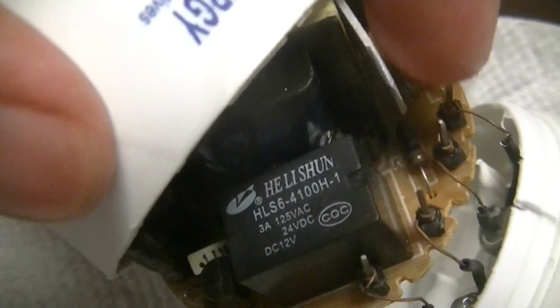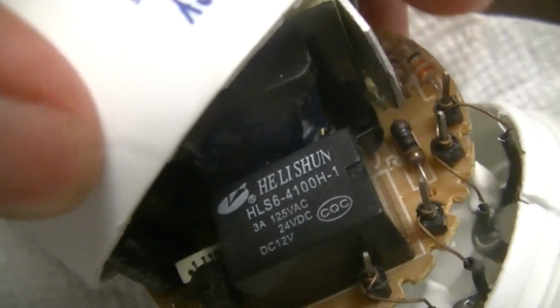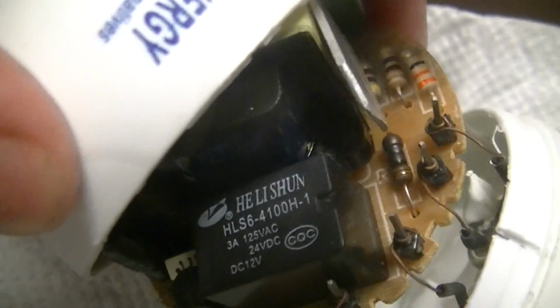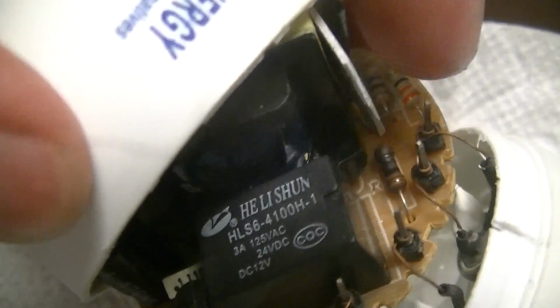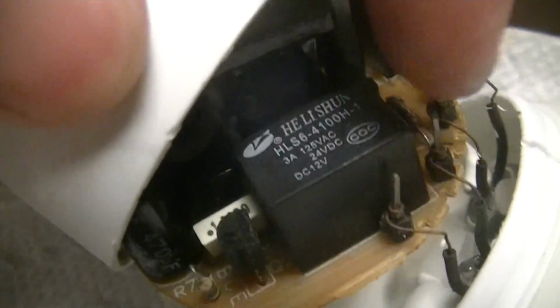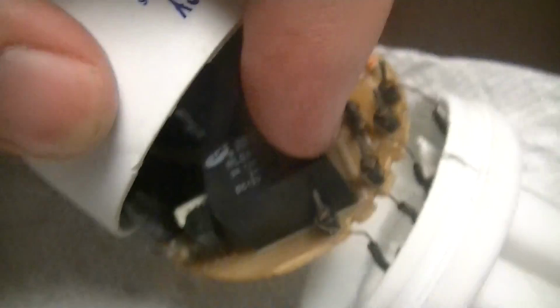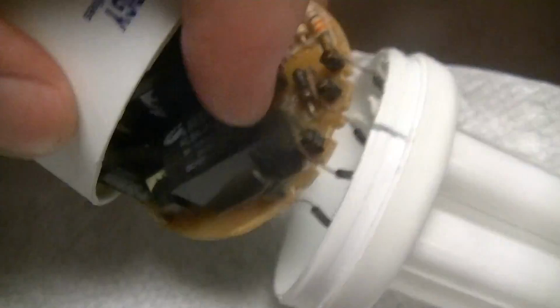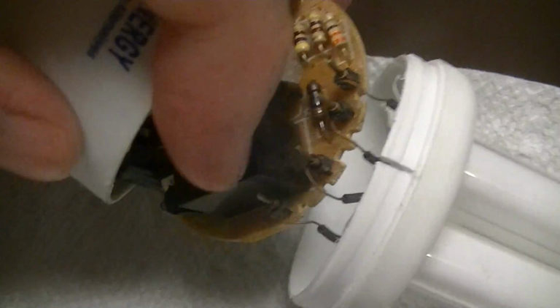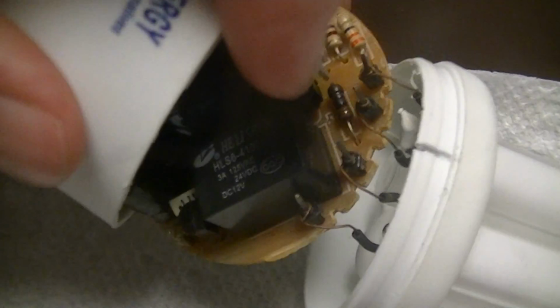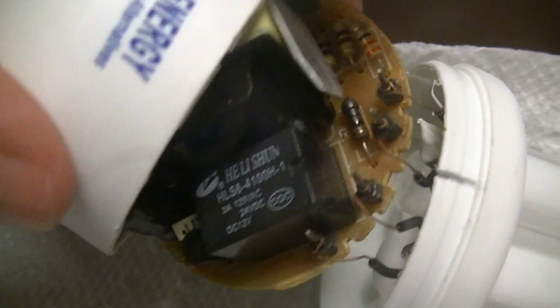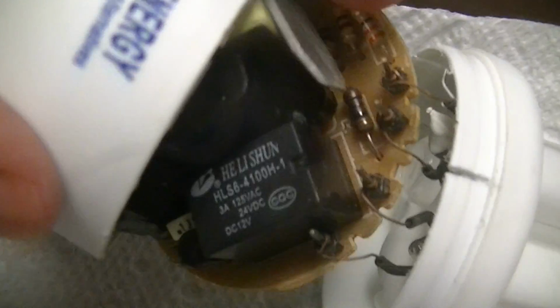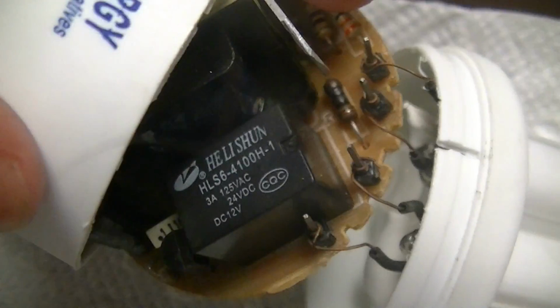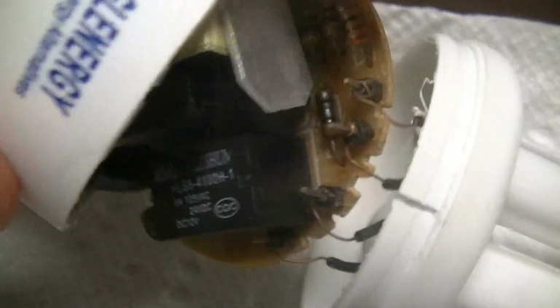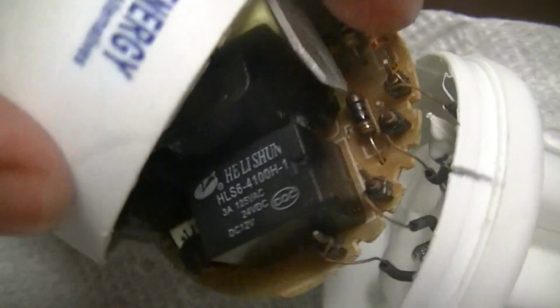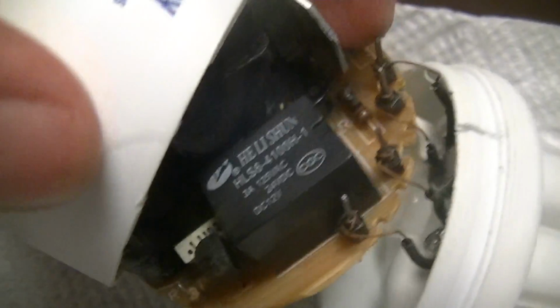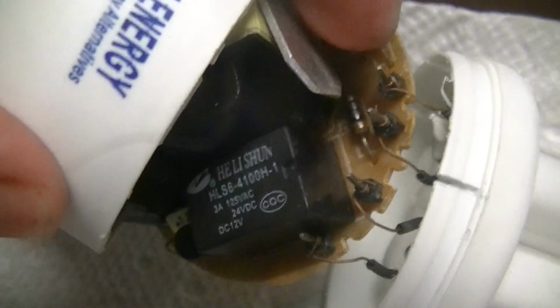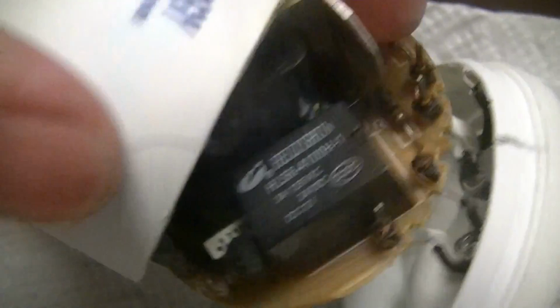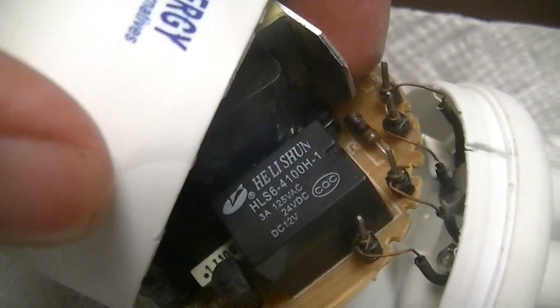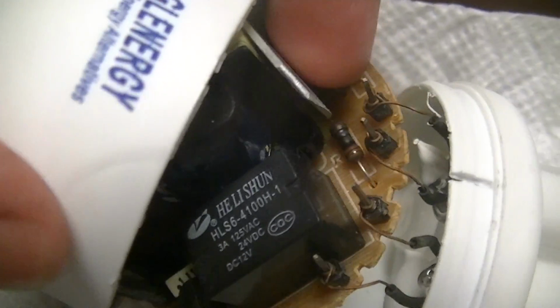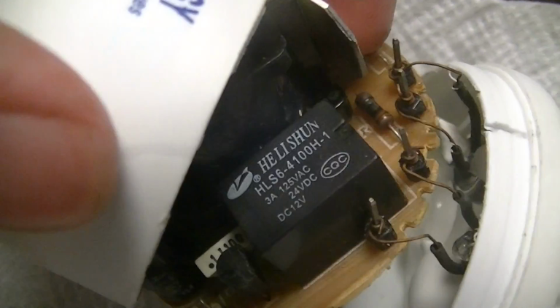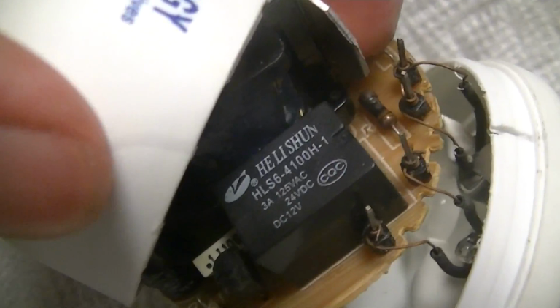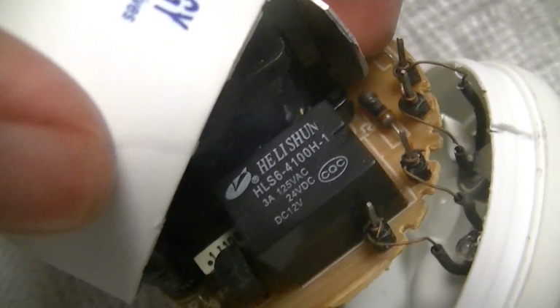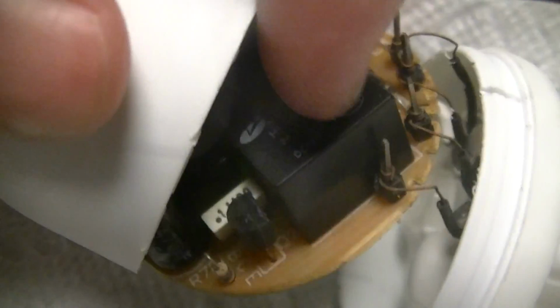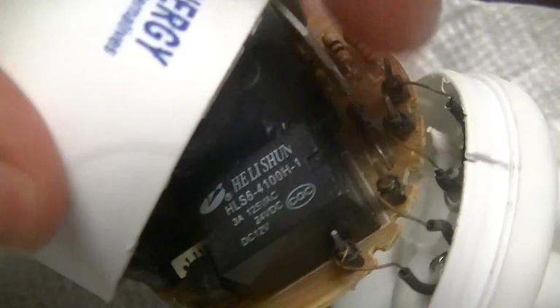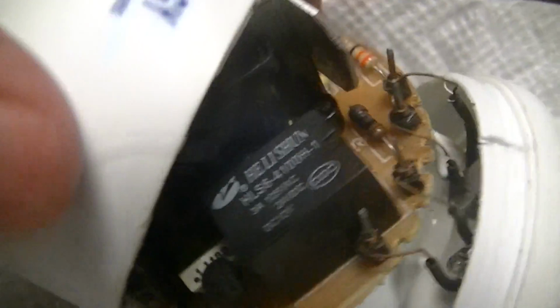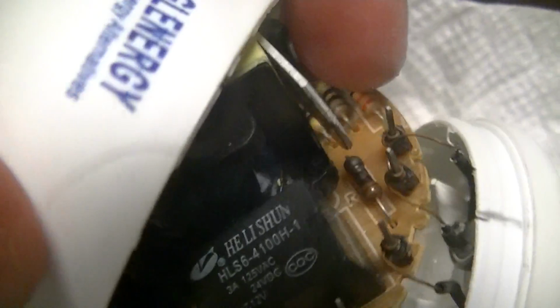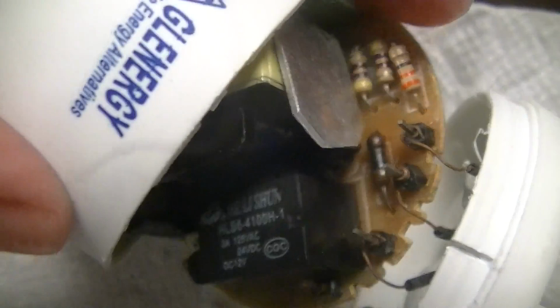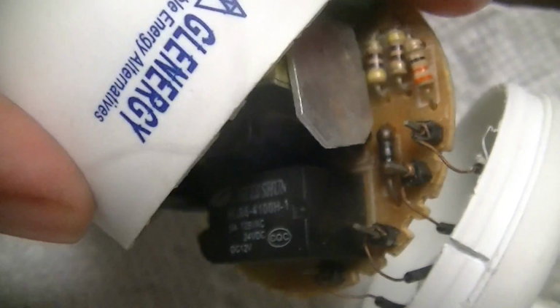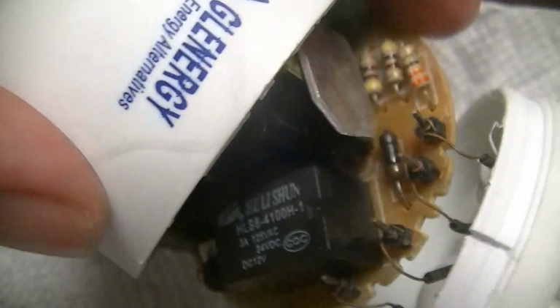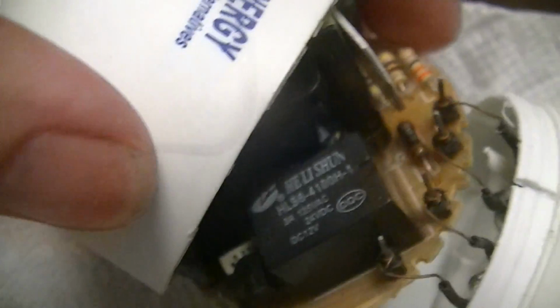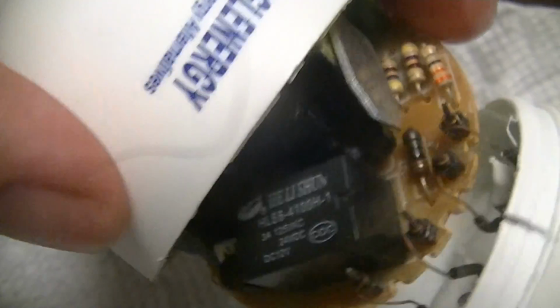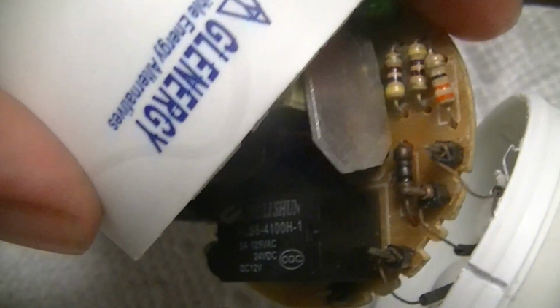I'm guessing it's probably just bad solder joints or something, because I did actually get this to turn on properly once — which is one of the reasons why I had it open. But it stopped doing that, so again it's just going to be a matter of probably just reheating all the solder joints.